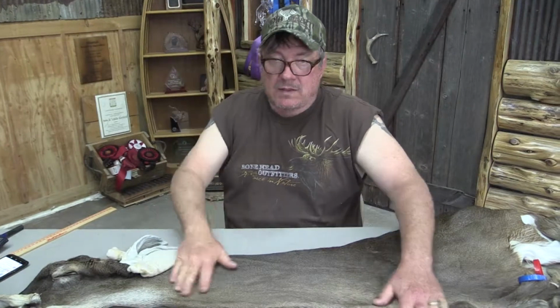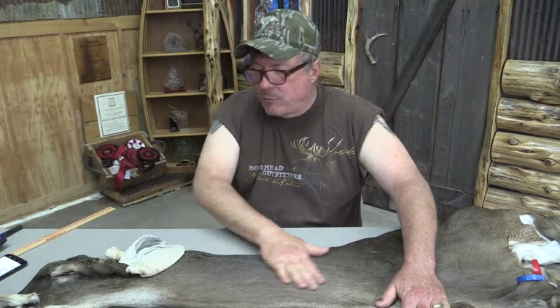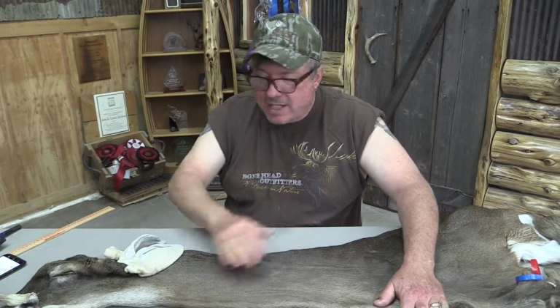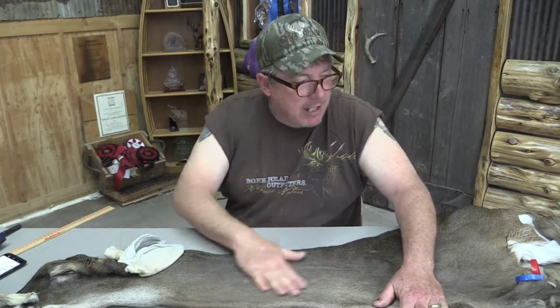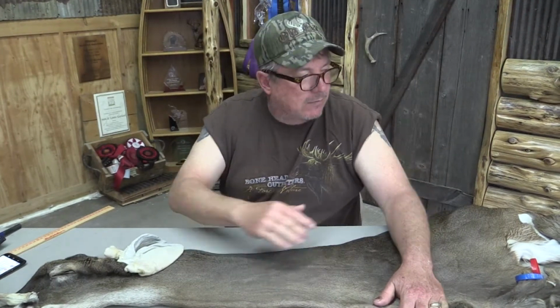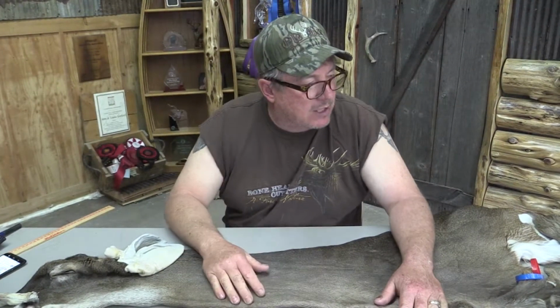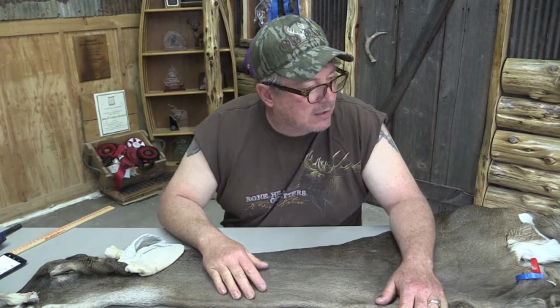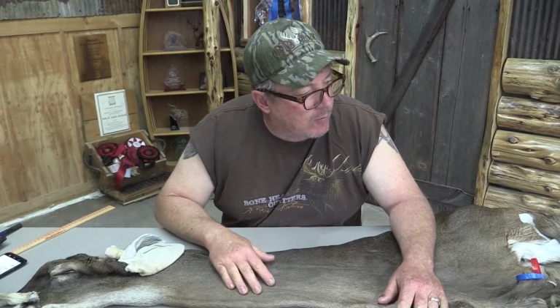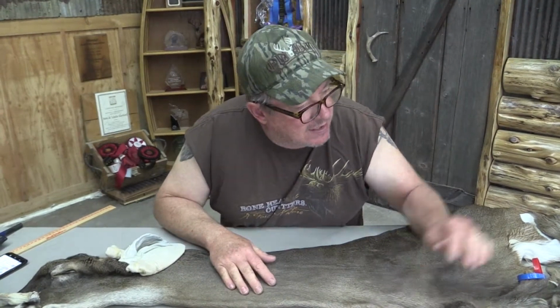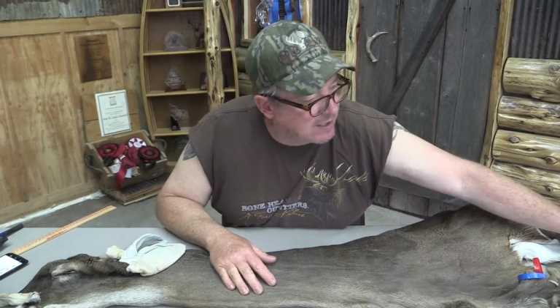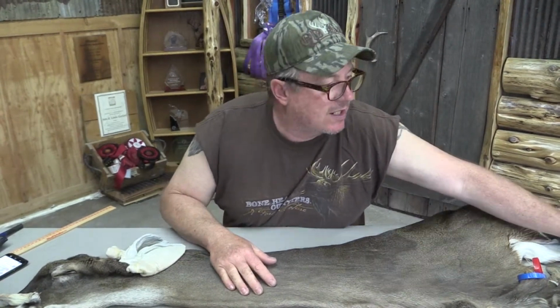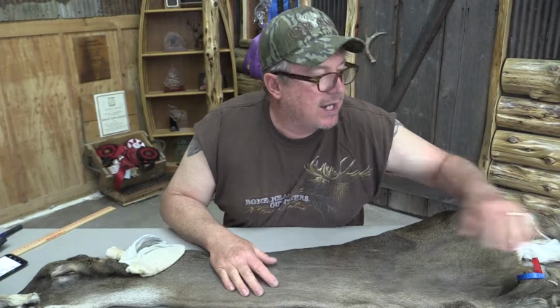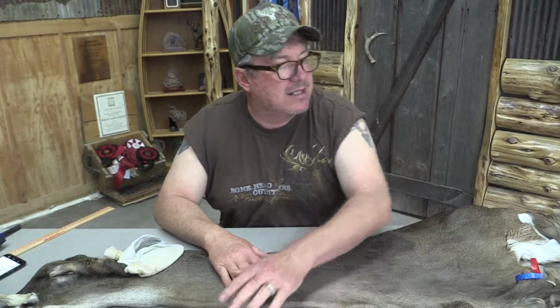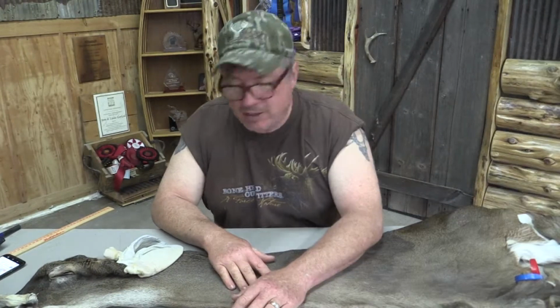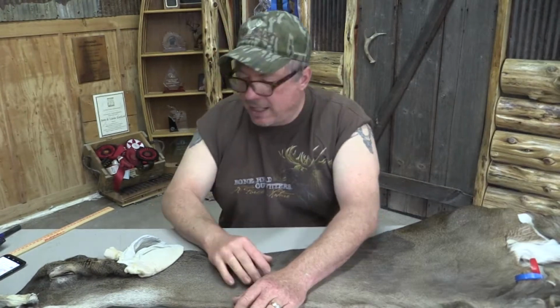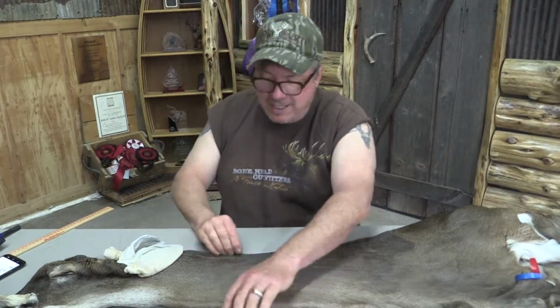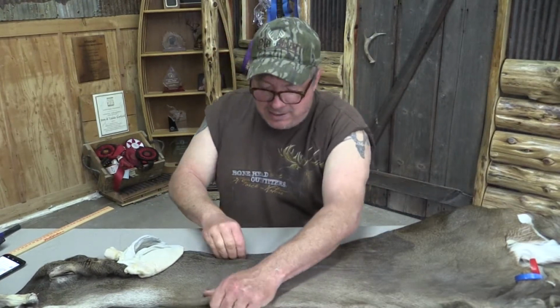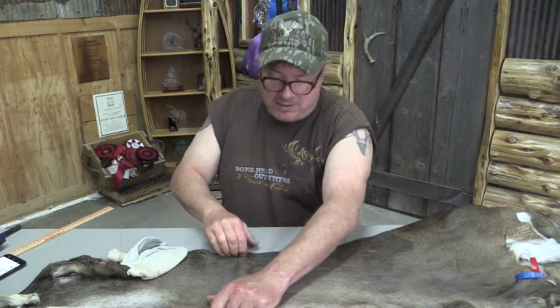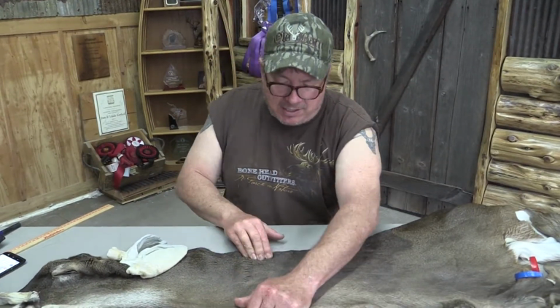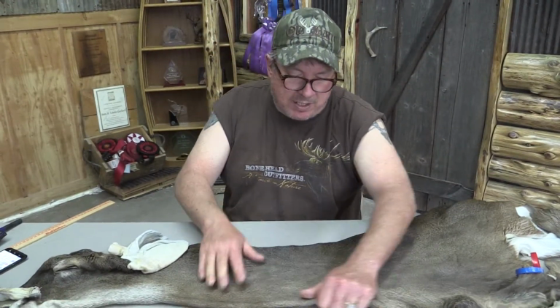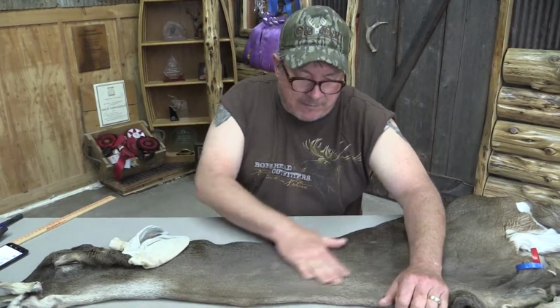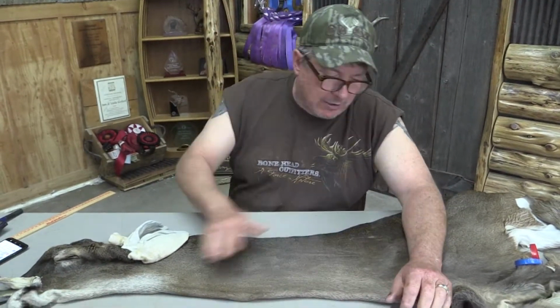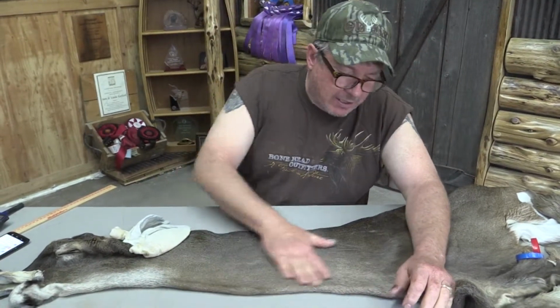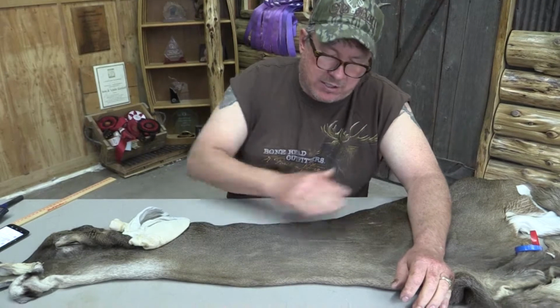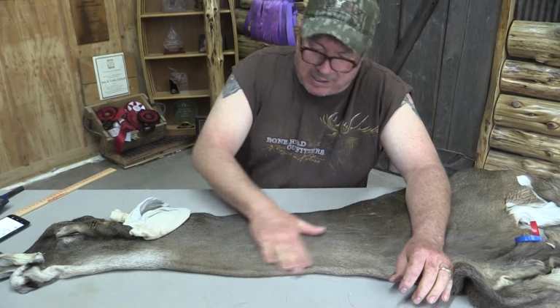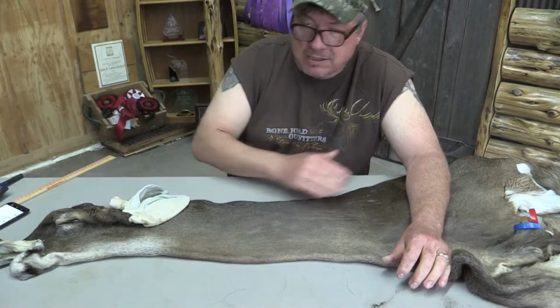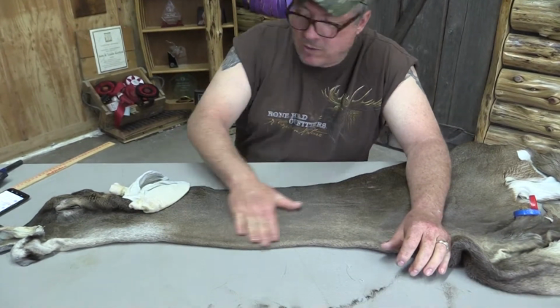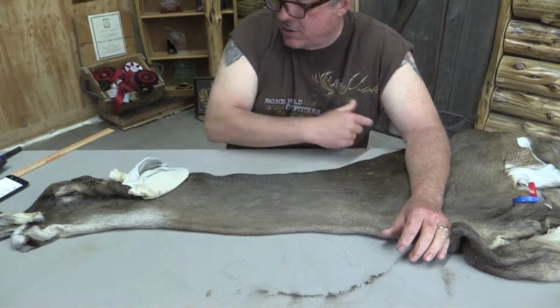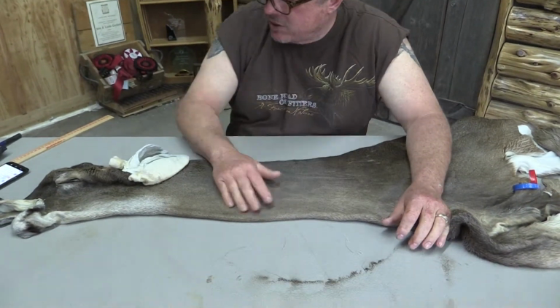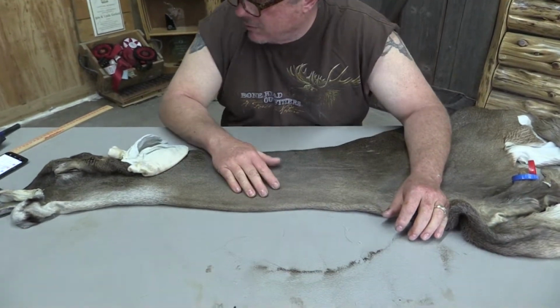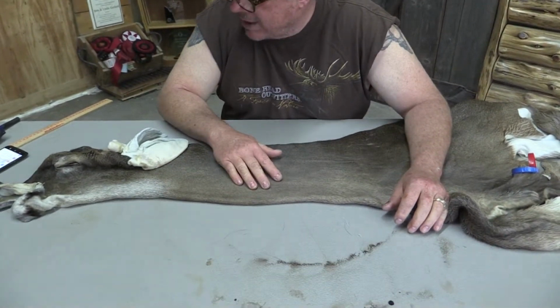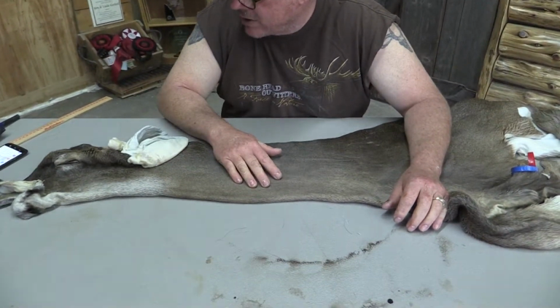This is Sam Holbard Tannery in Iowa. We have for sale a Whitetail Cape OBT668. It's a 7.25x18. This is a pretty nice cape. We grade everything here so you kind of get to know what you want and what we have for sale.